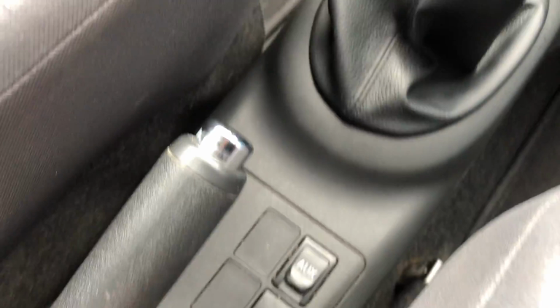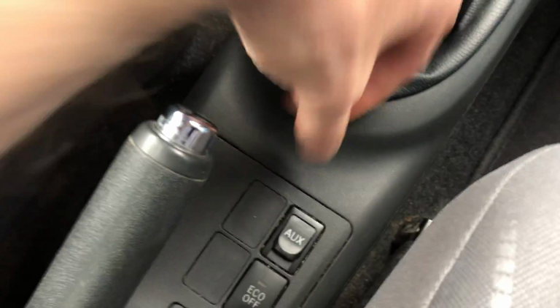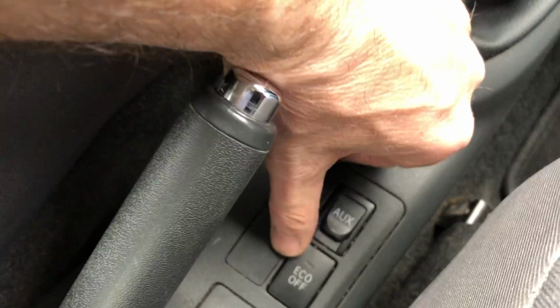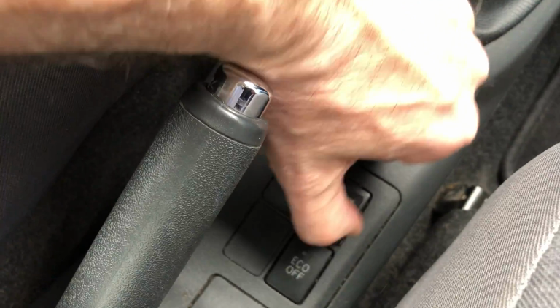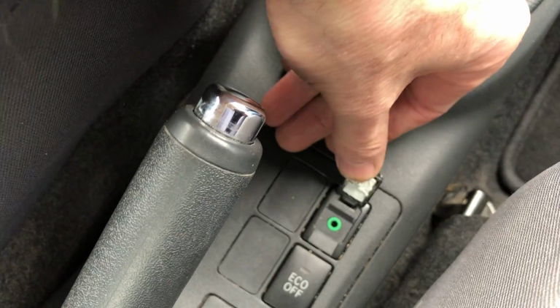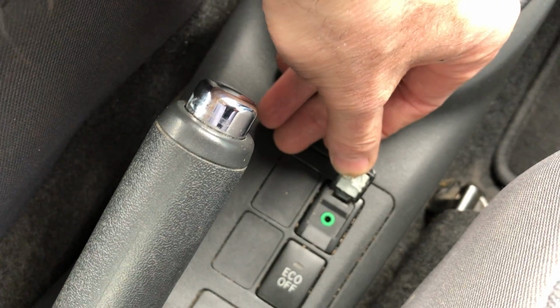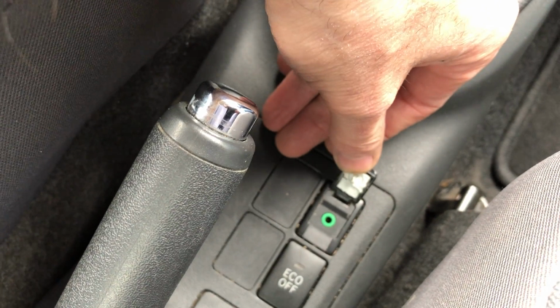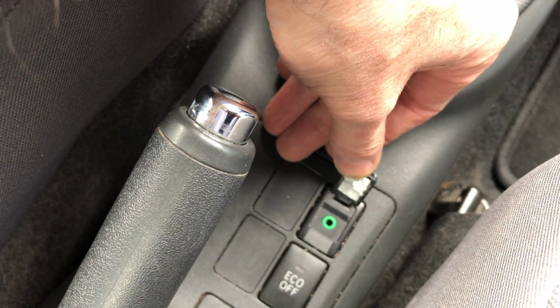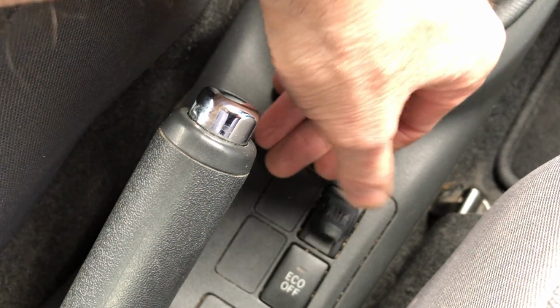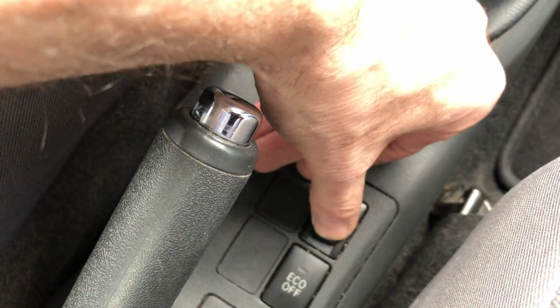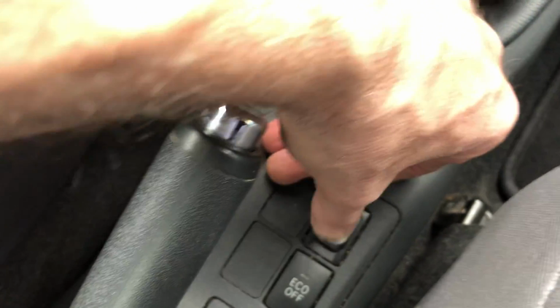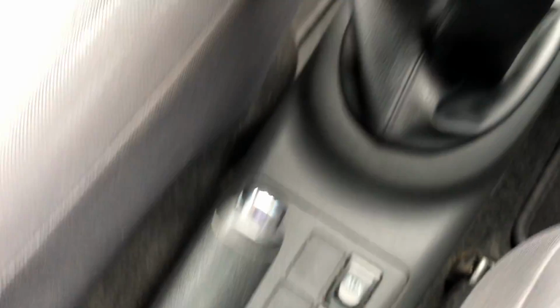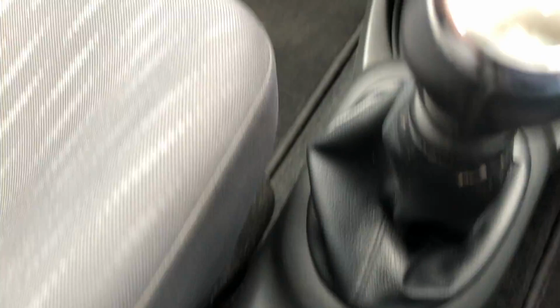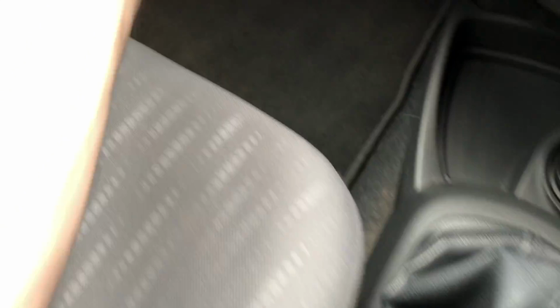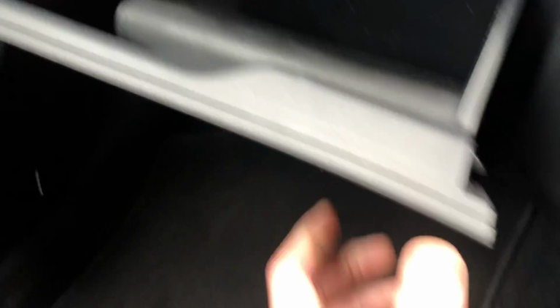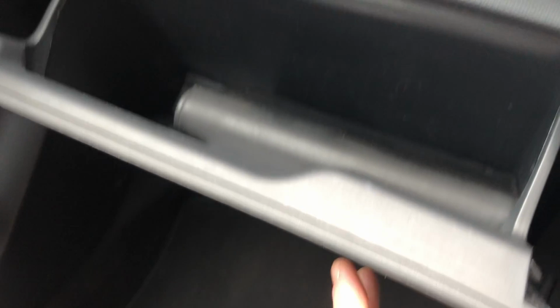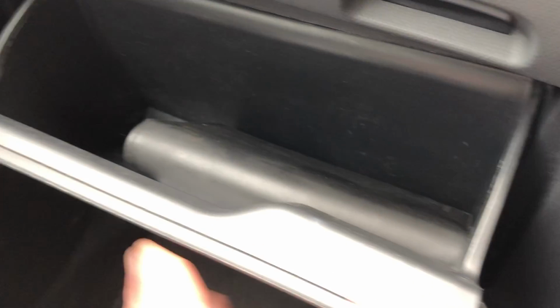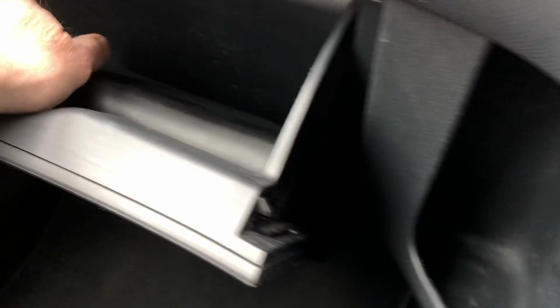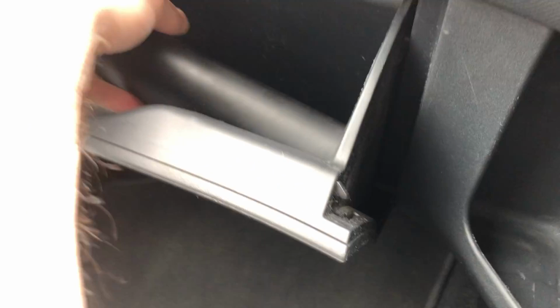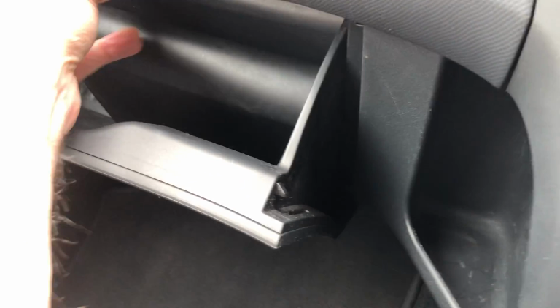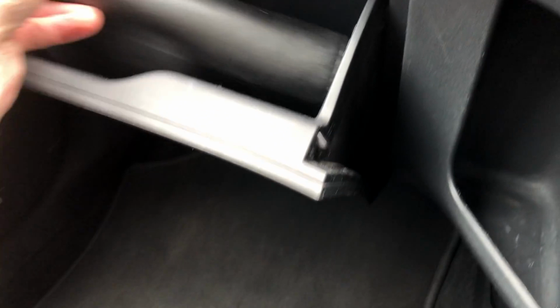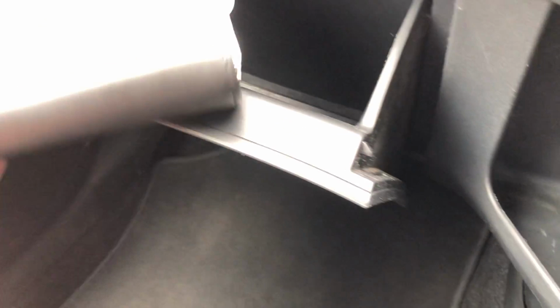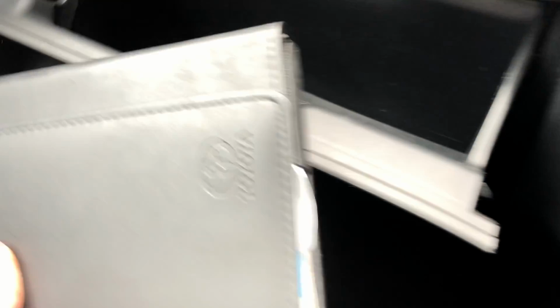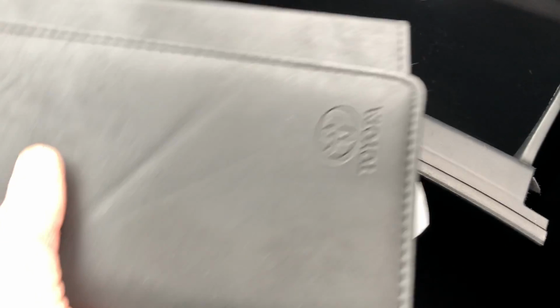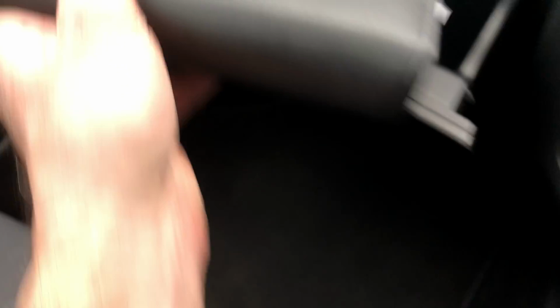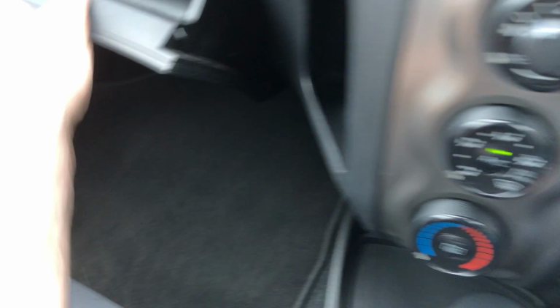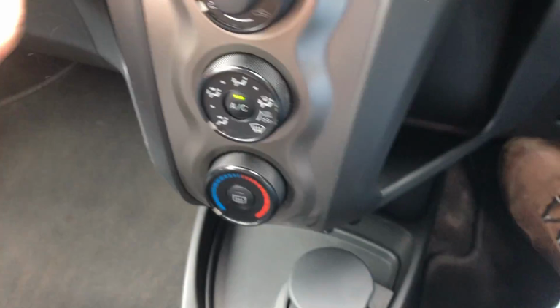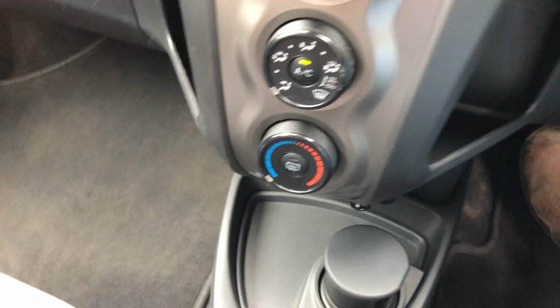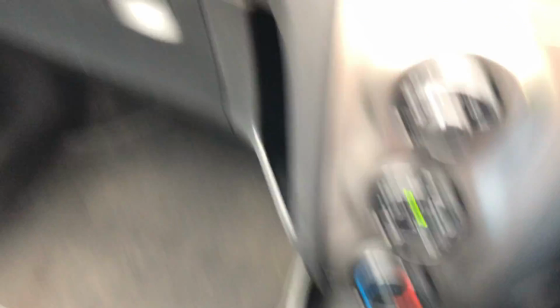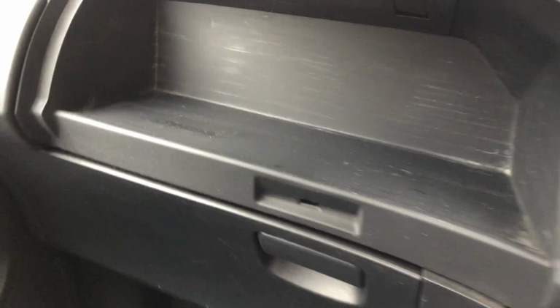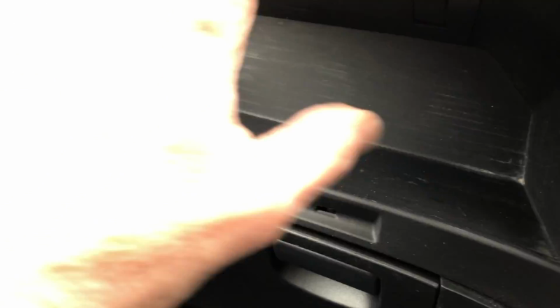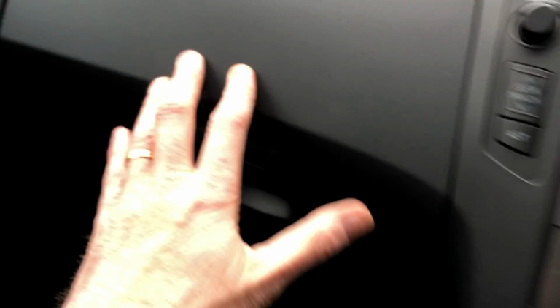You've got the auxiliary input there. Glovebox with the book pack — it's all with it. There's storage in there as well.